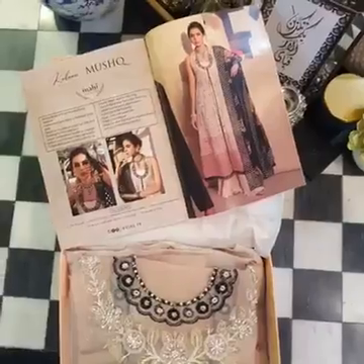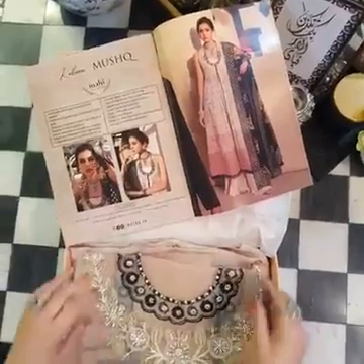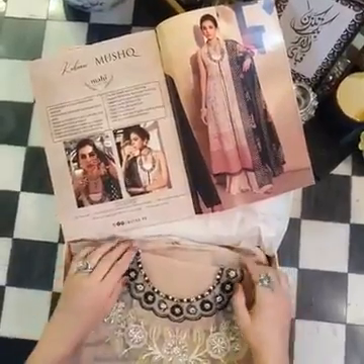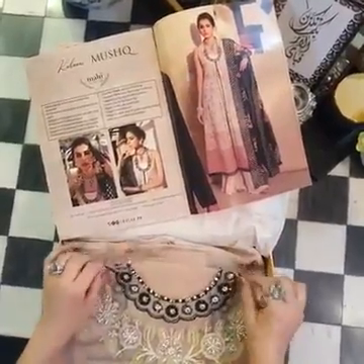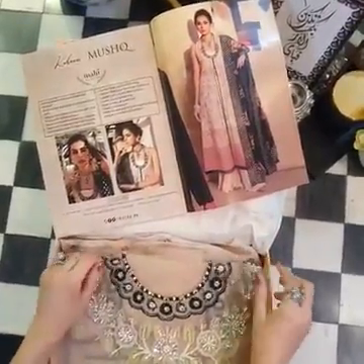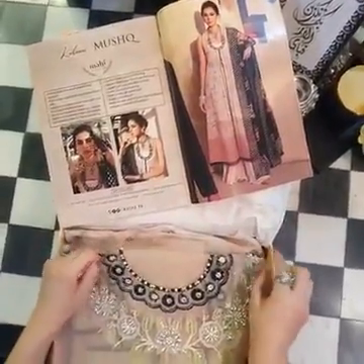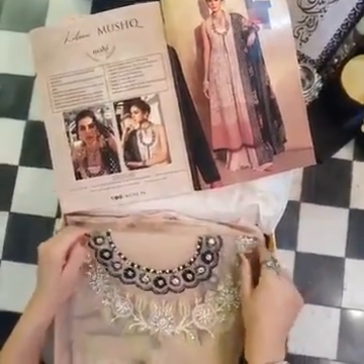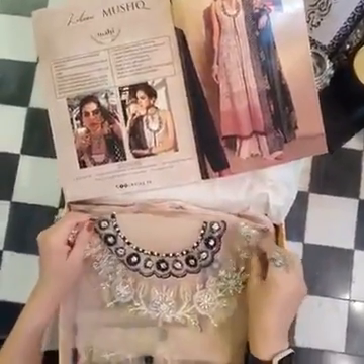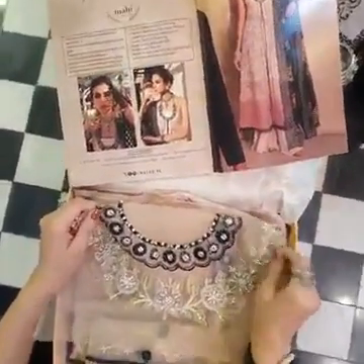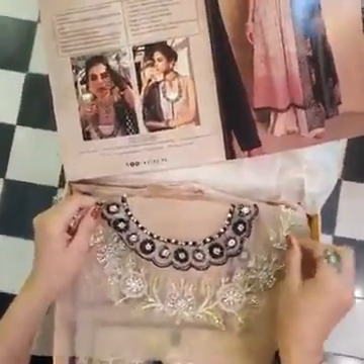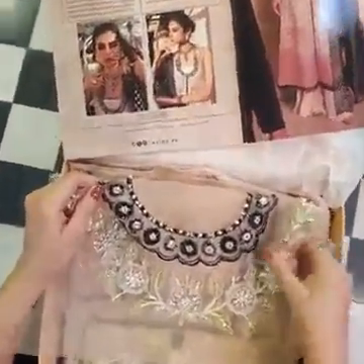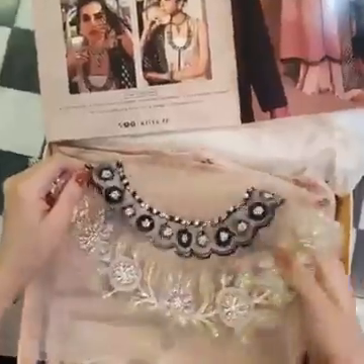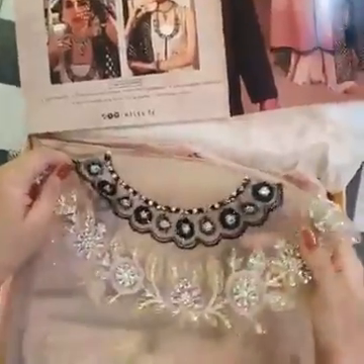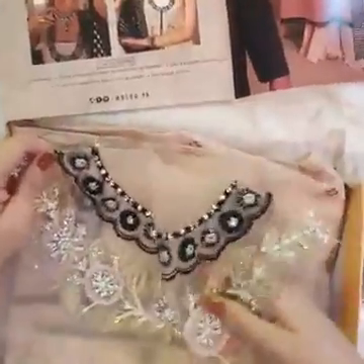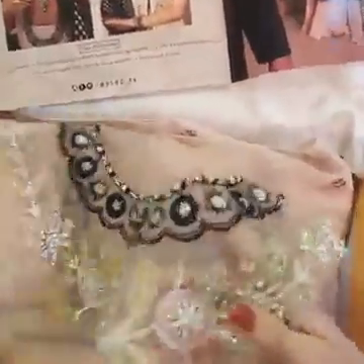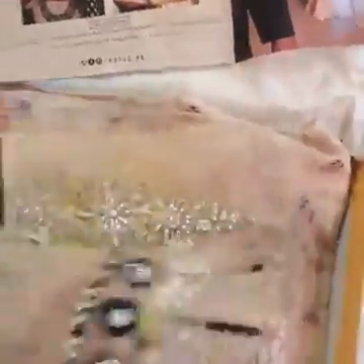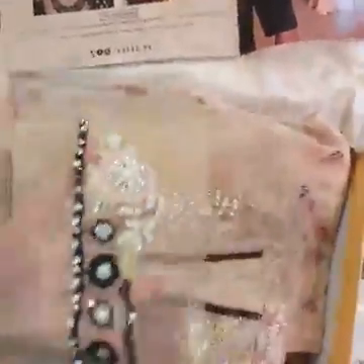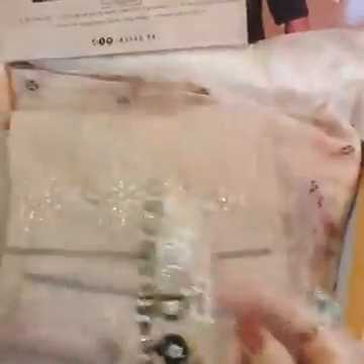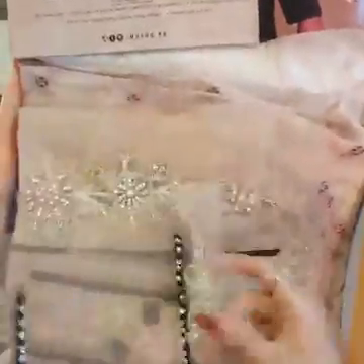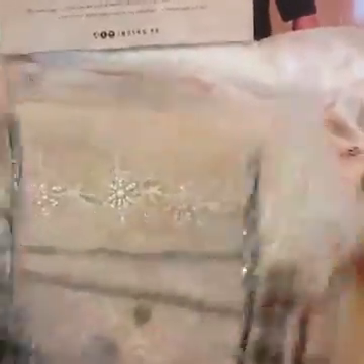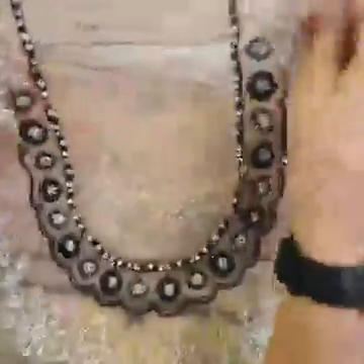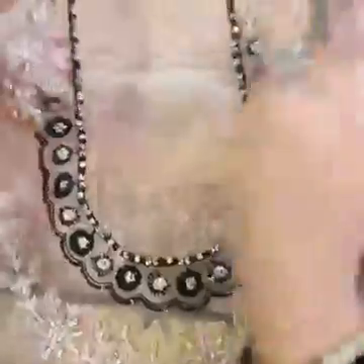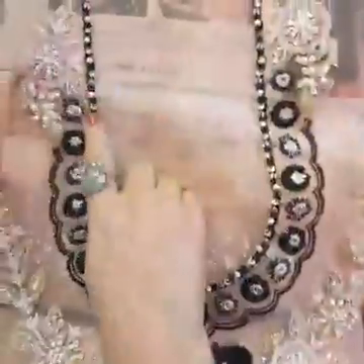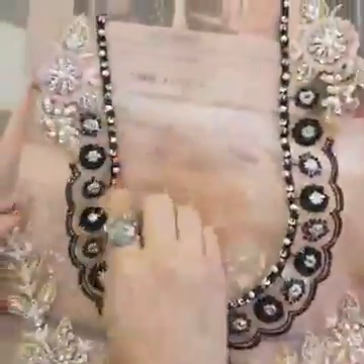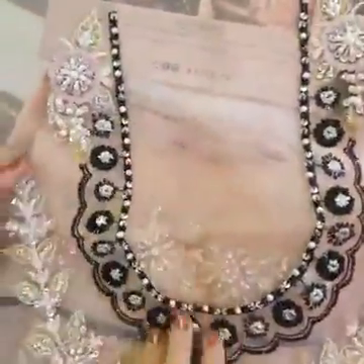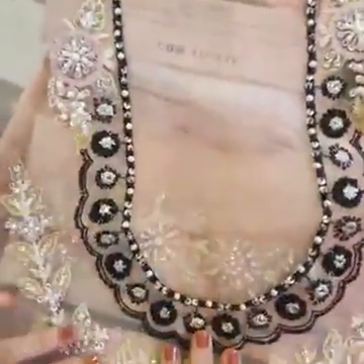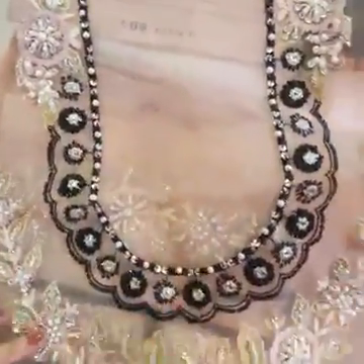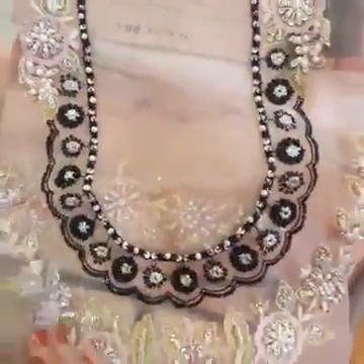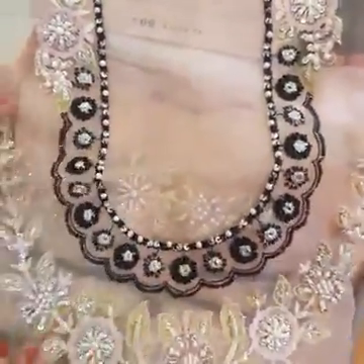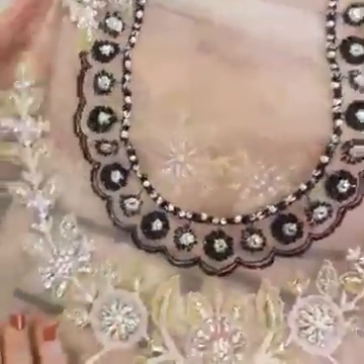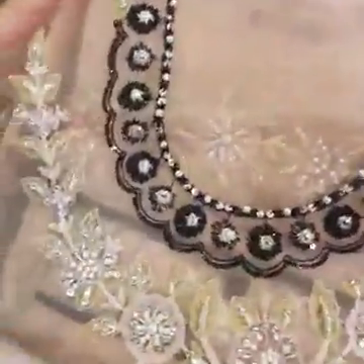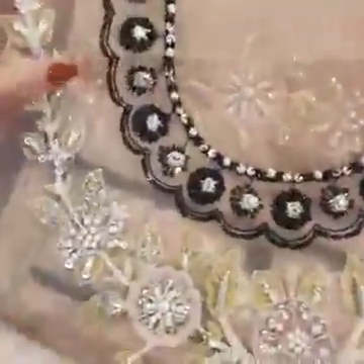Let's do the unboxing of Mahi. Mahi is yet again one of my favorites — it's beautiful. It's got beautiful peachy pink tones as a base with black and greens in contrast, which is giving it a very chic modern look.